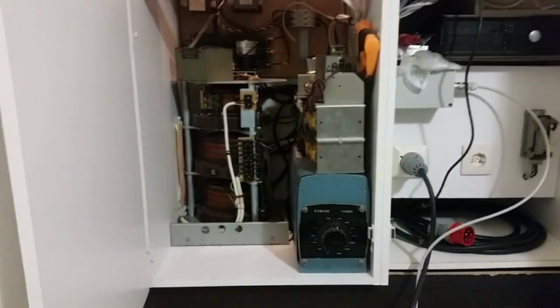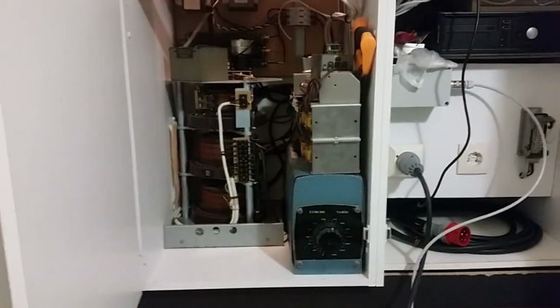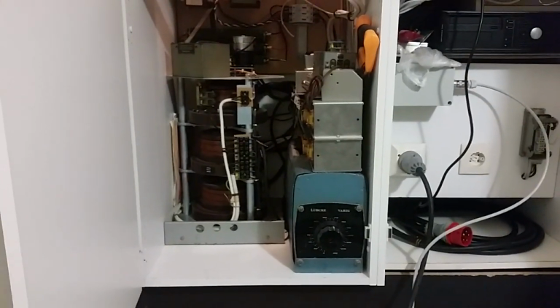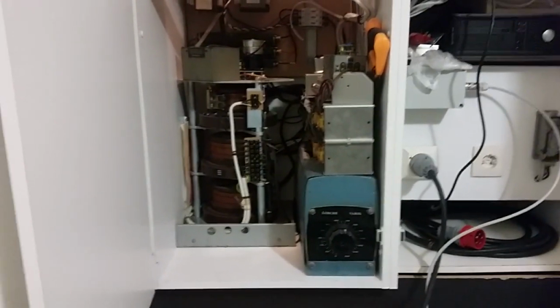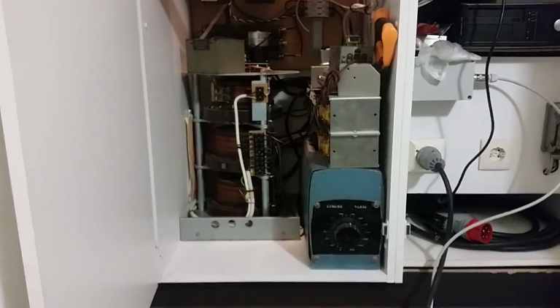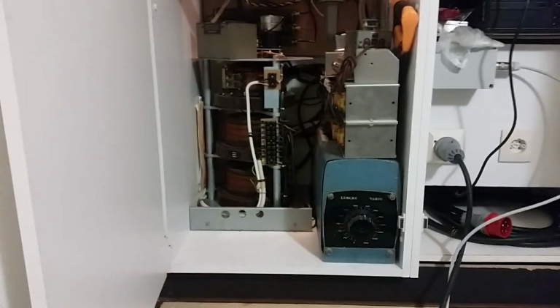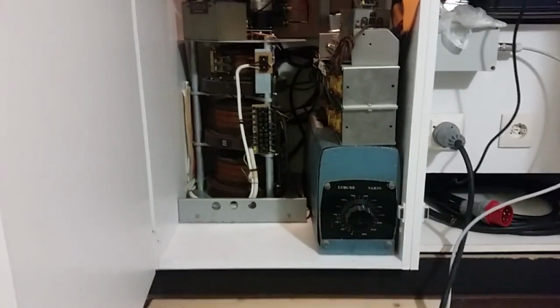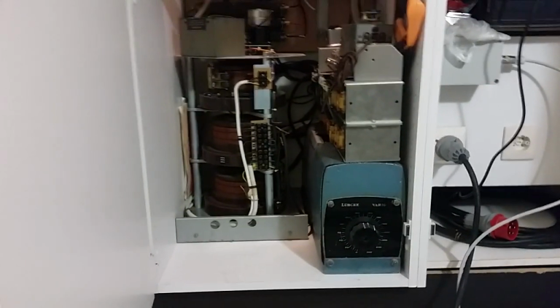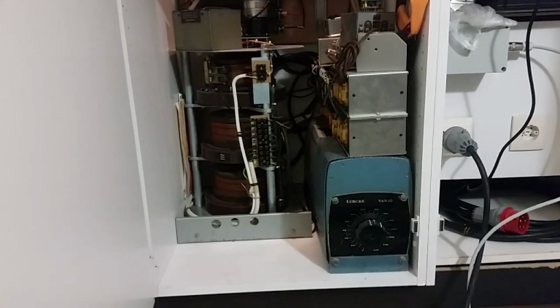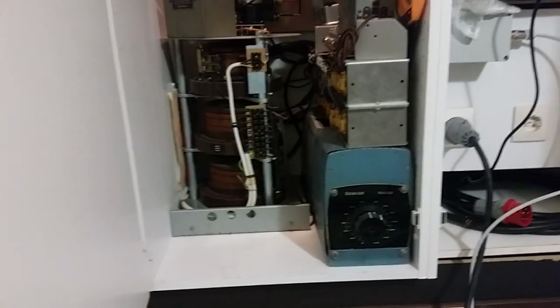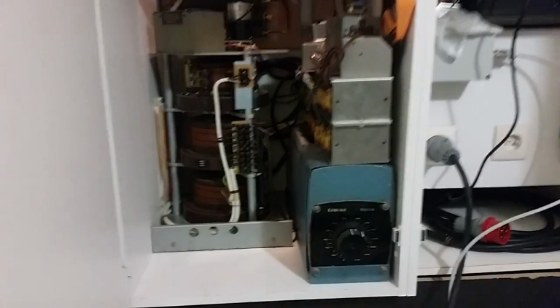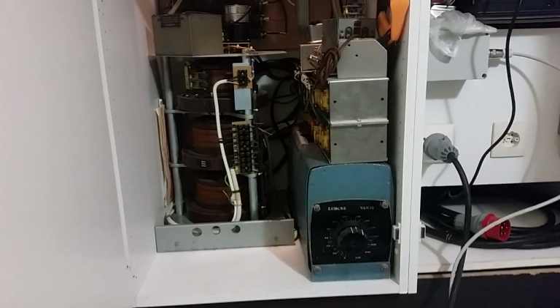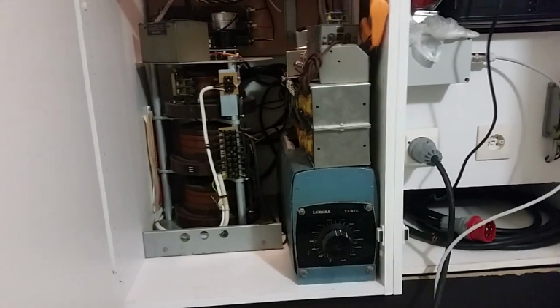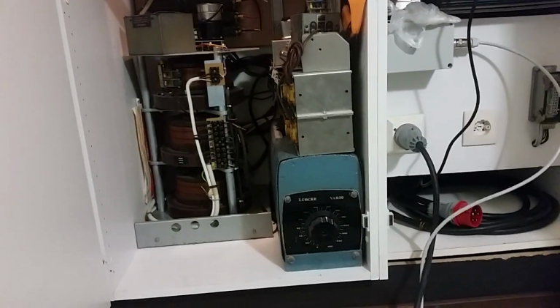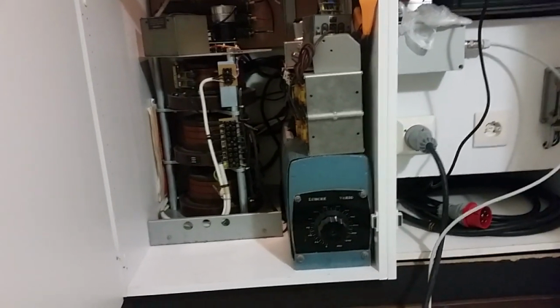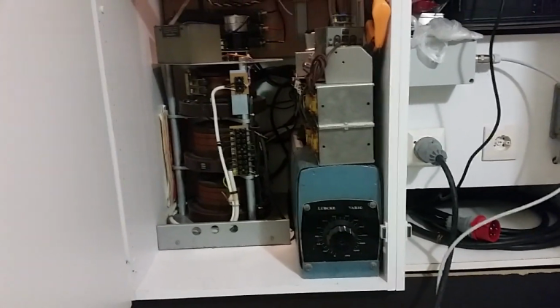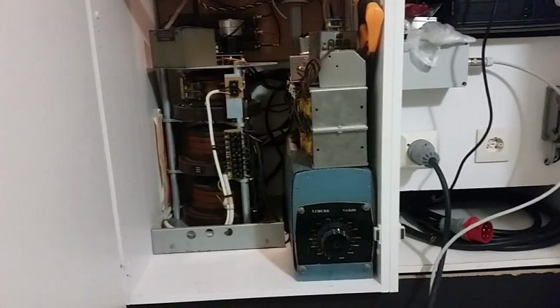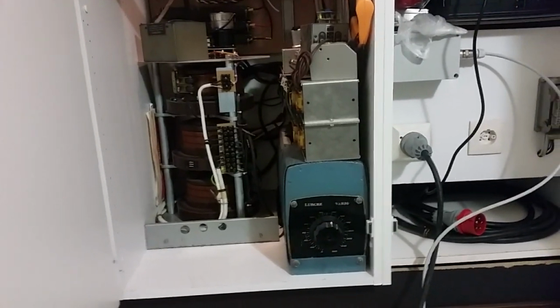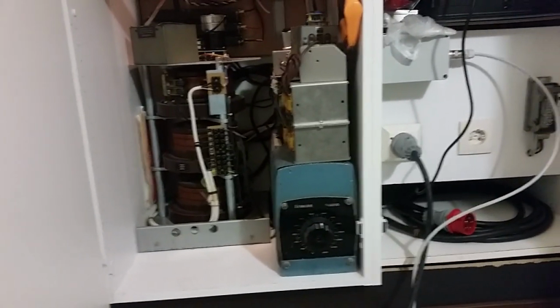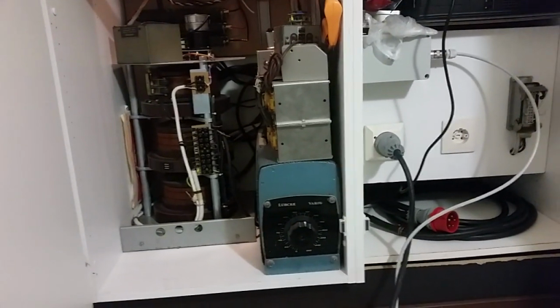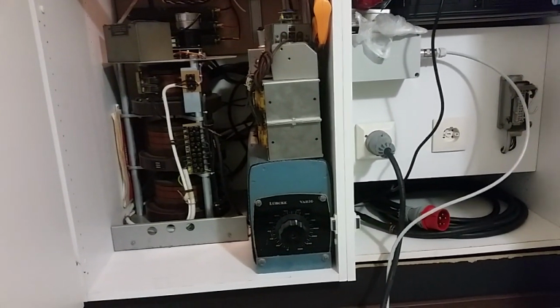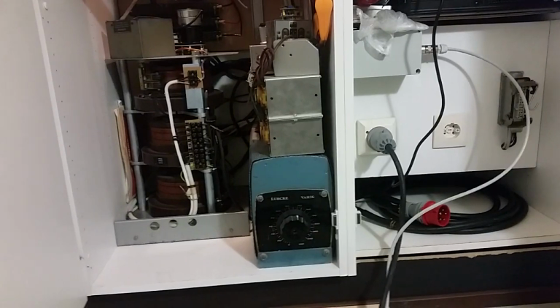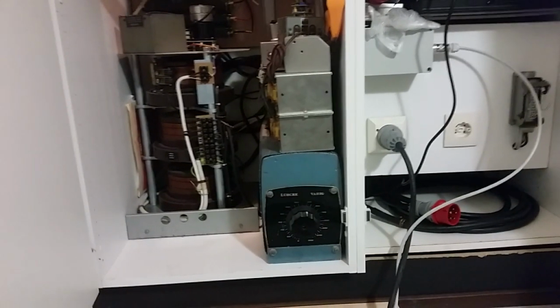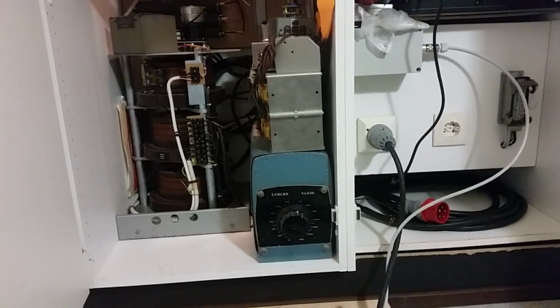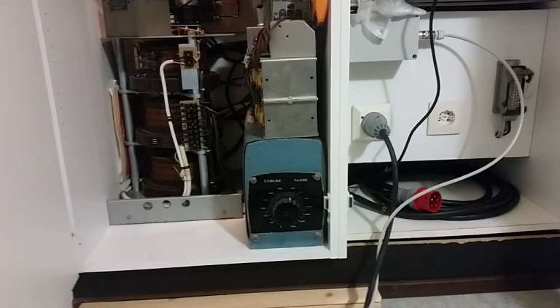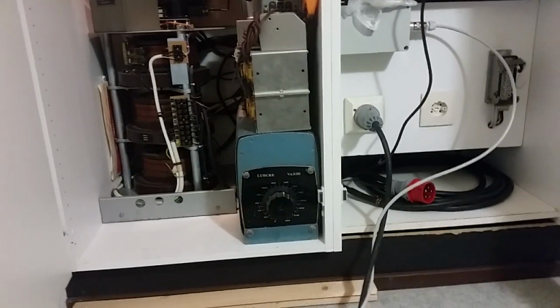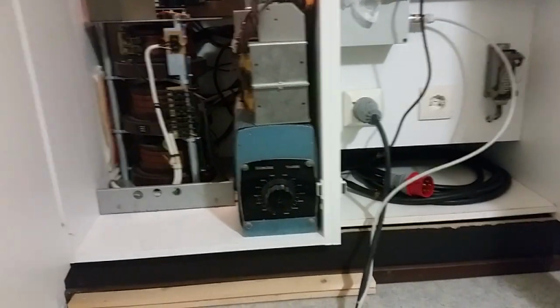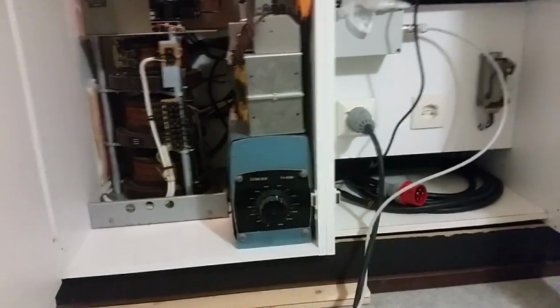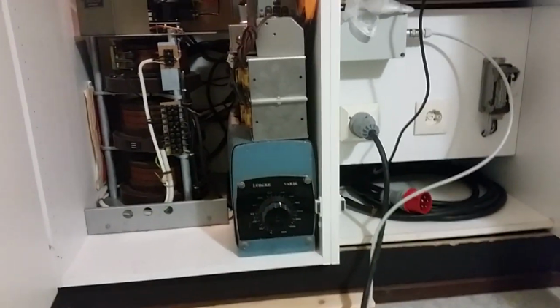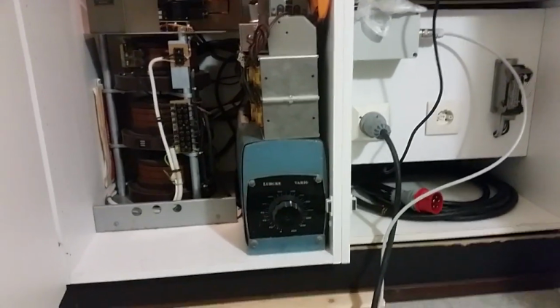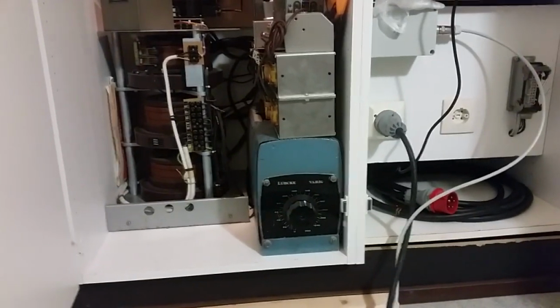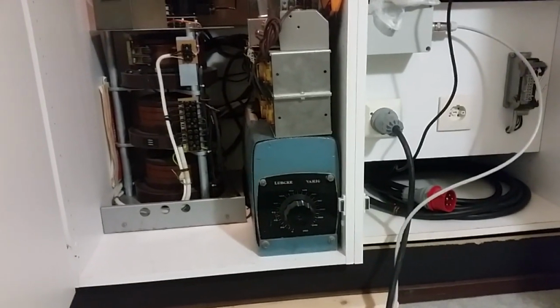Hey, what's up everybody? I wanted to try something on the Variac, but the Variac just gives out 420 volts 3-phase and that's not so much. I wanted a bit more voltage and it didn't work.